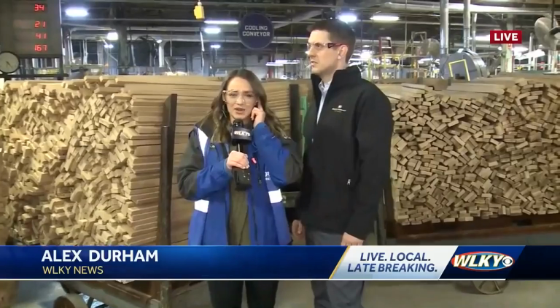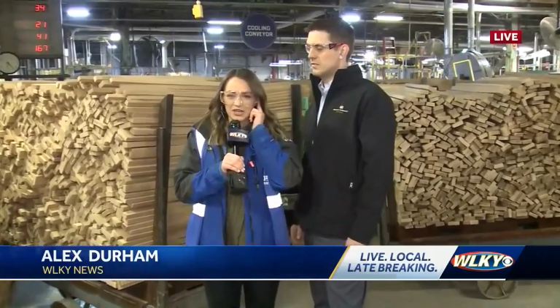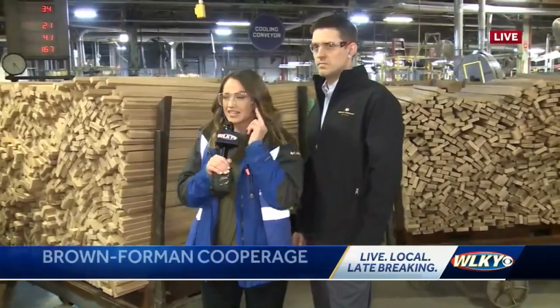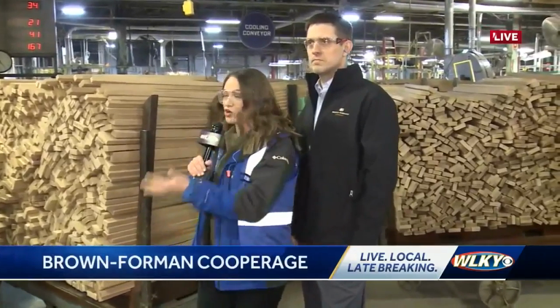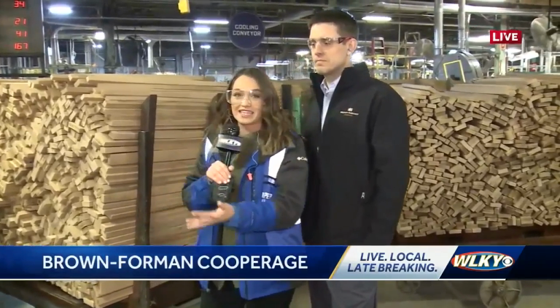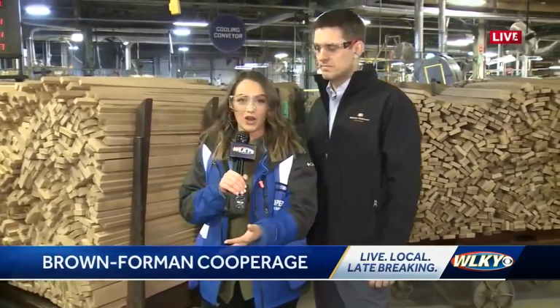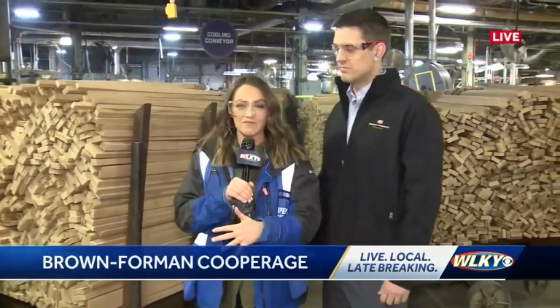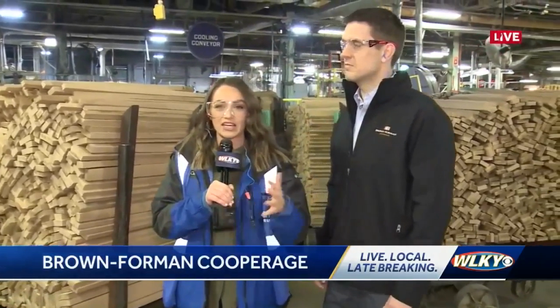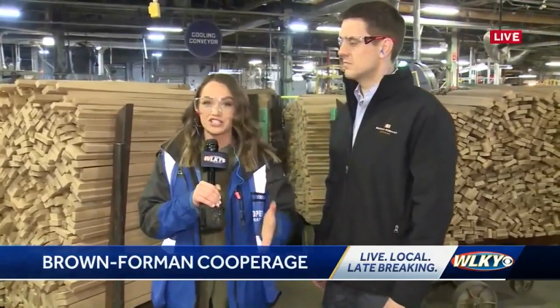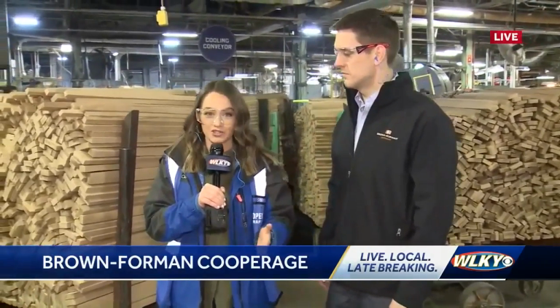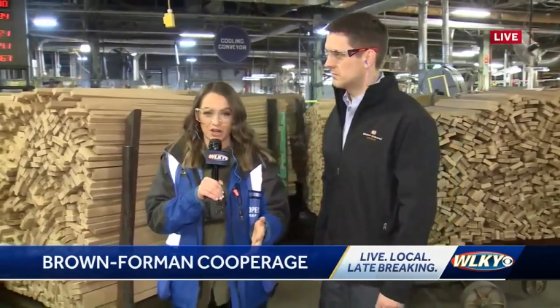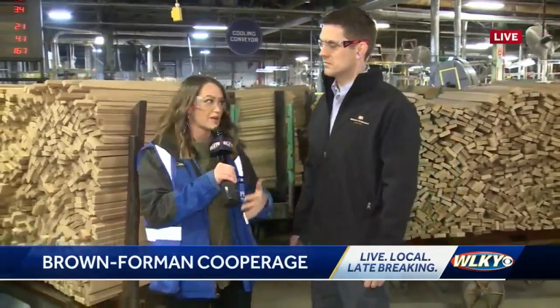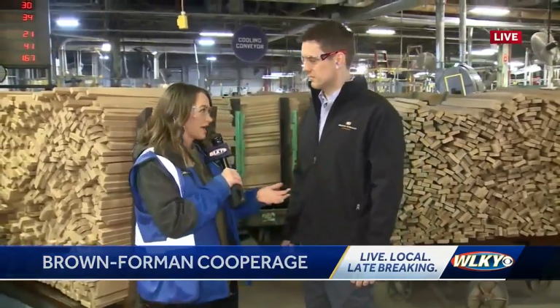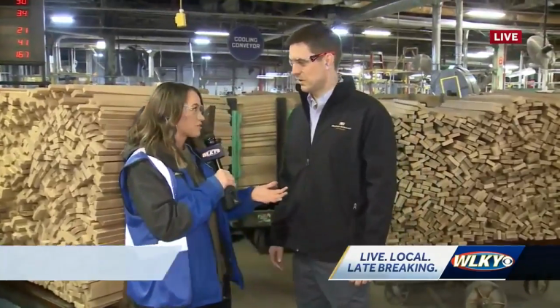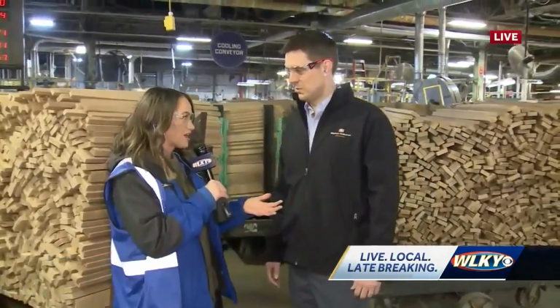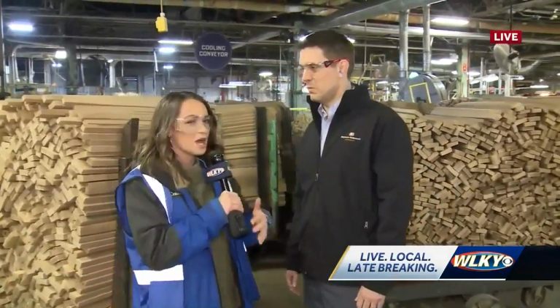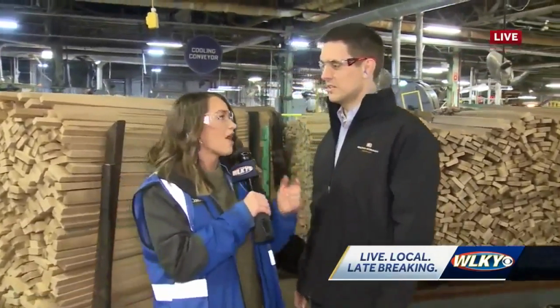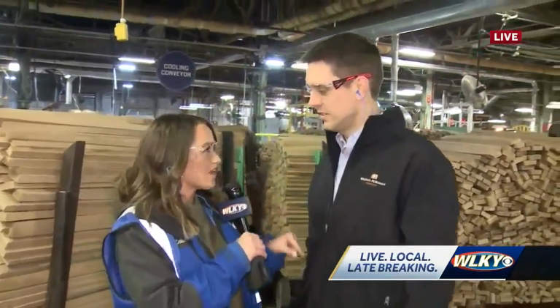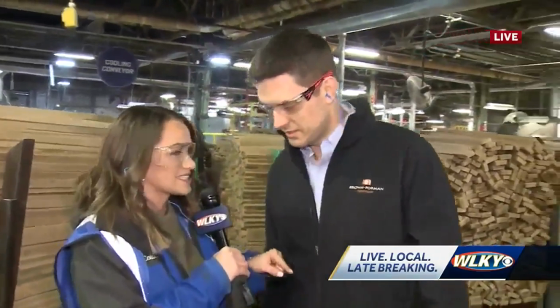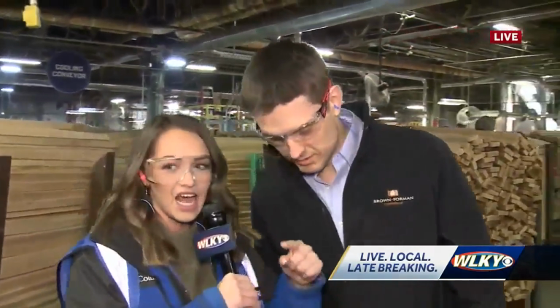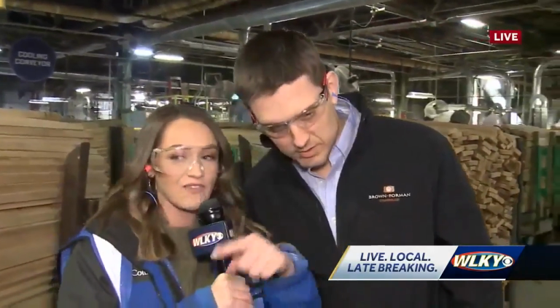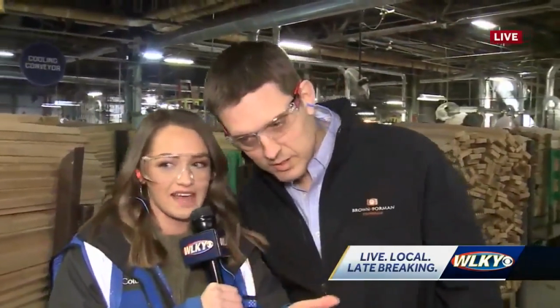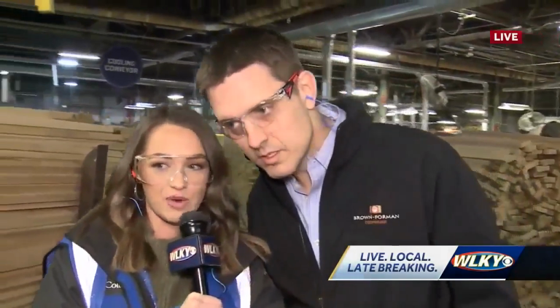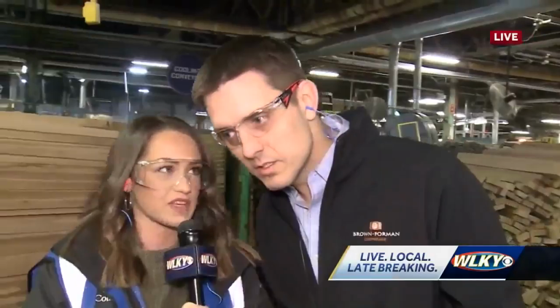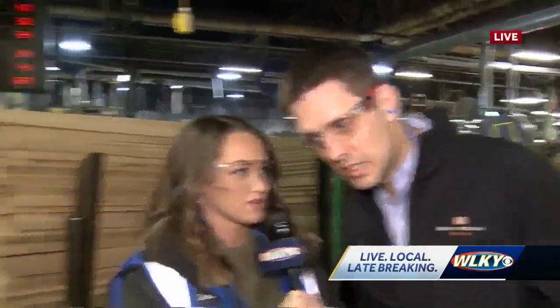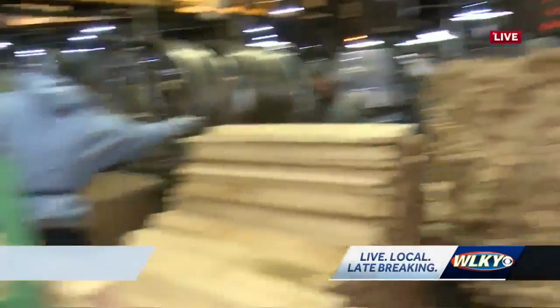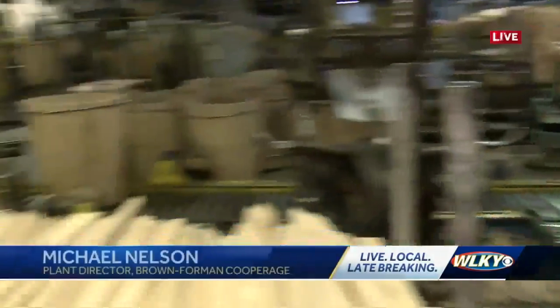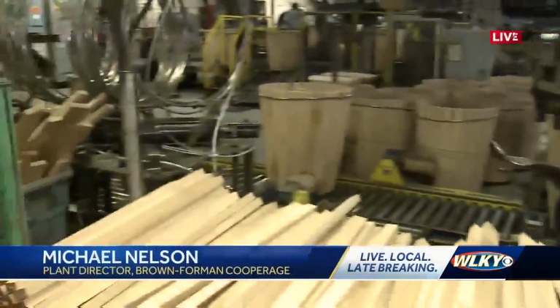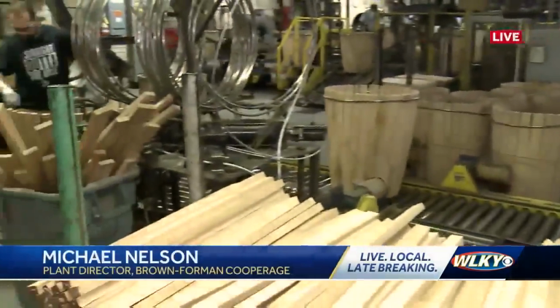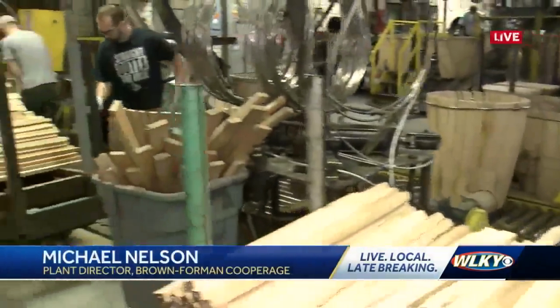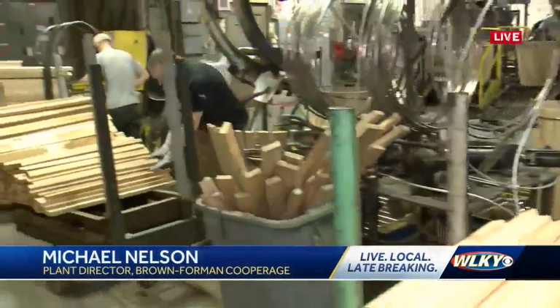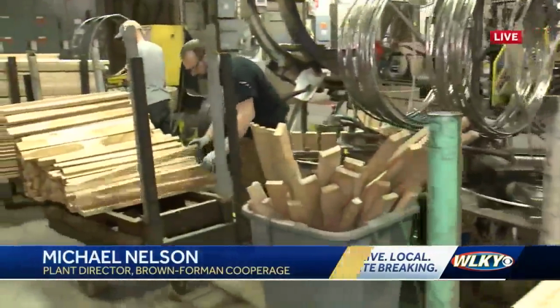We're here as they are raising the barrels — they've made nearly 200 this morning already. I'm here with plant director Michael Nelson. Michael, how fast can they actually raise one of these barrels? These guys can raise a barrel in less than a minute on average.